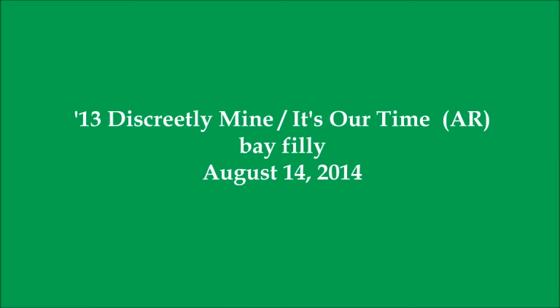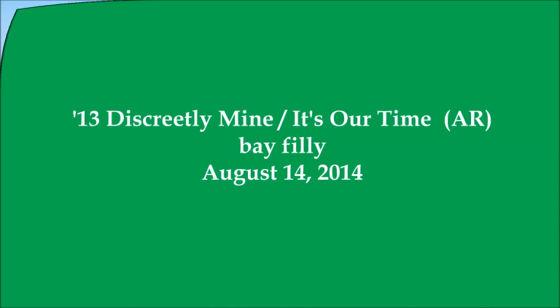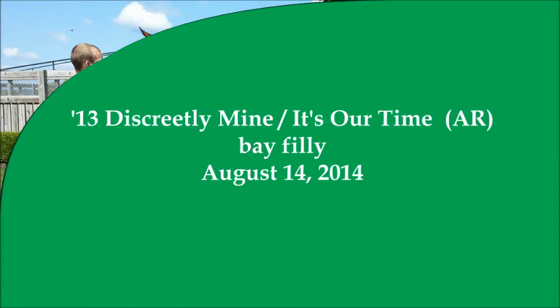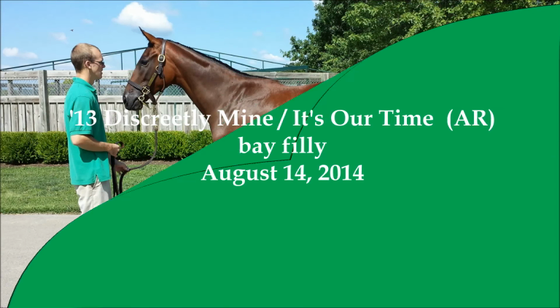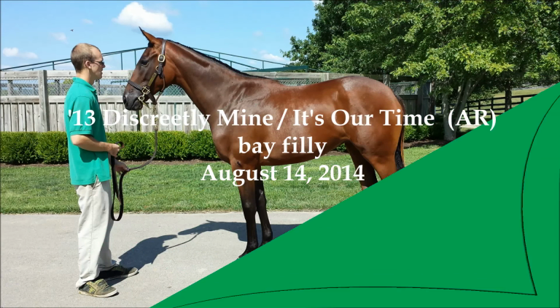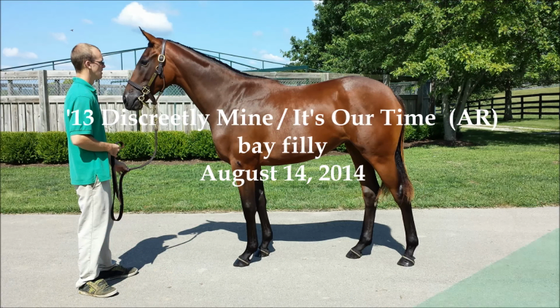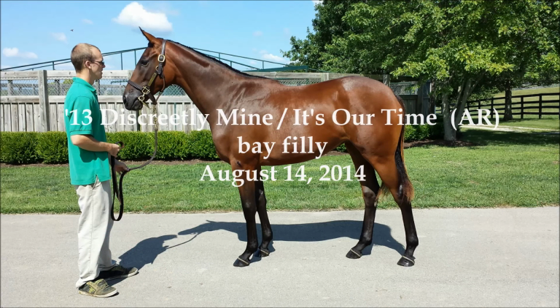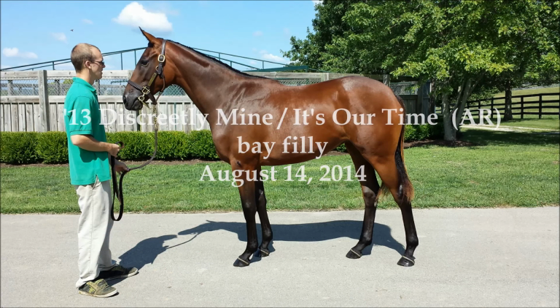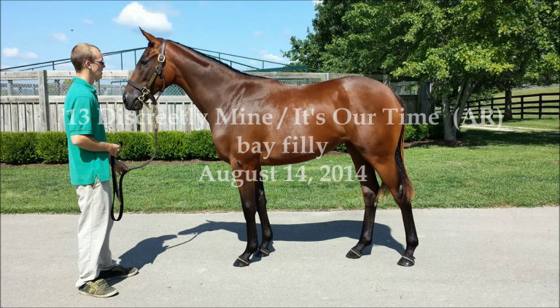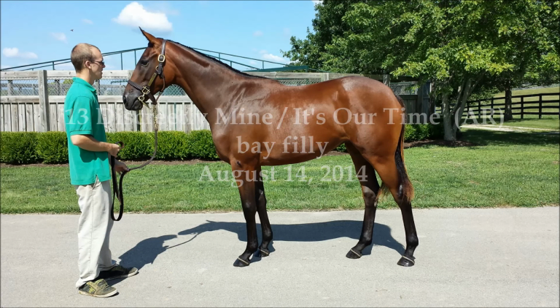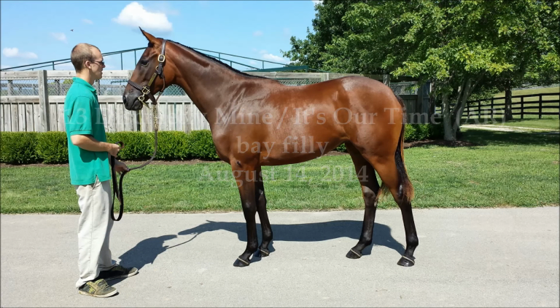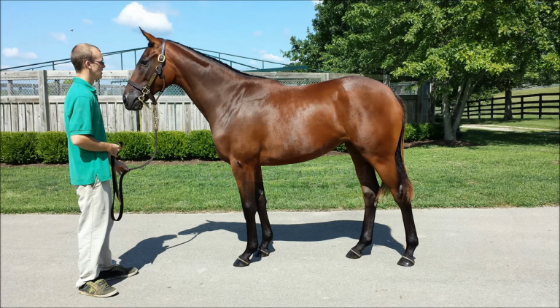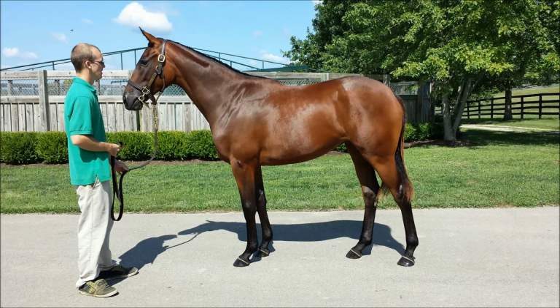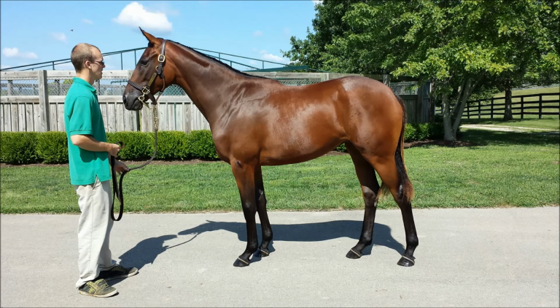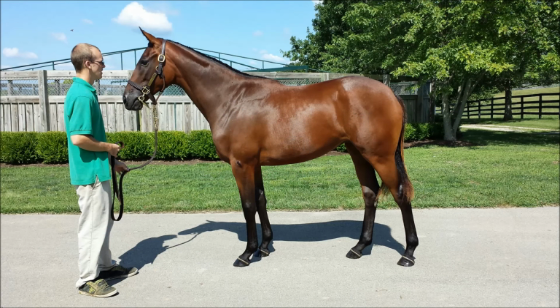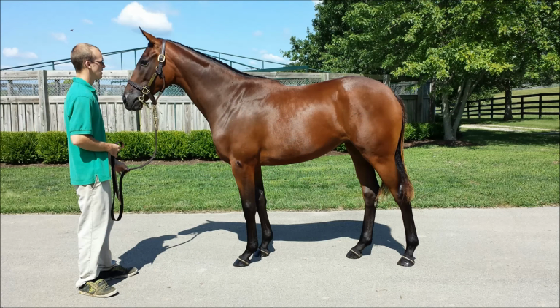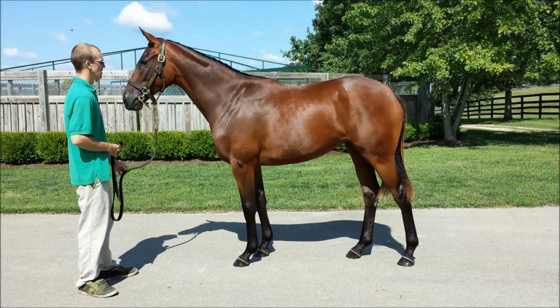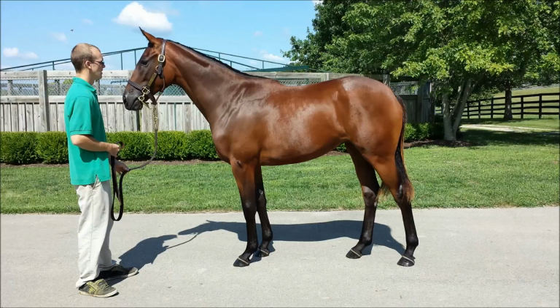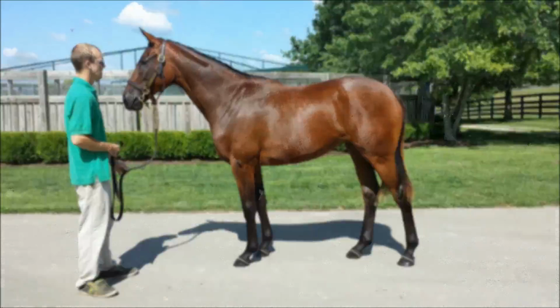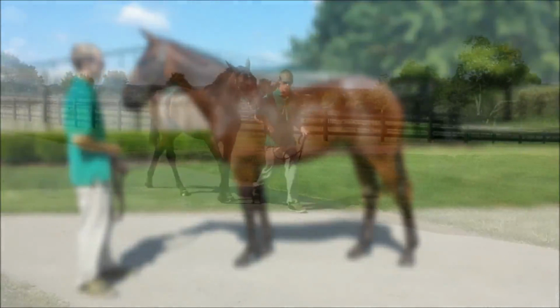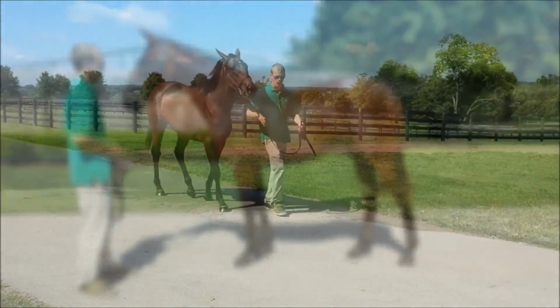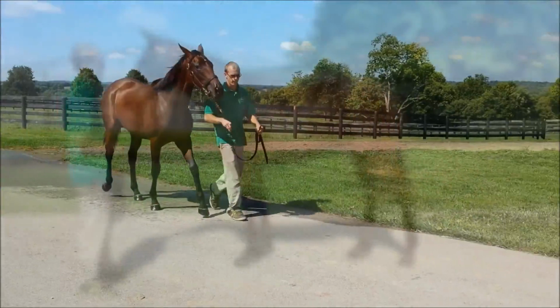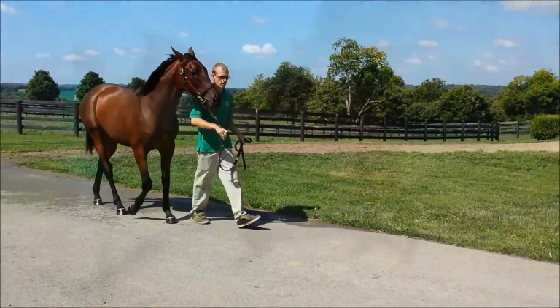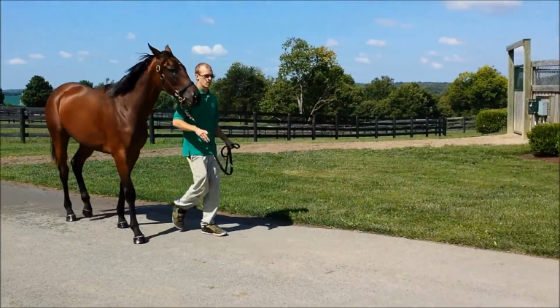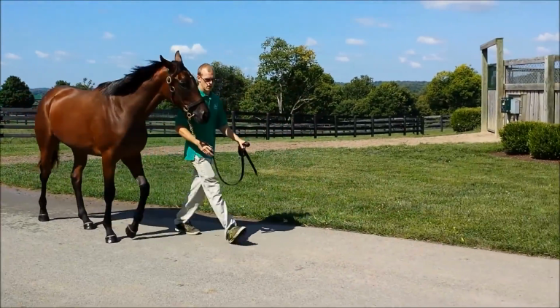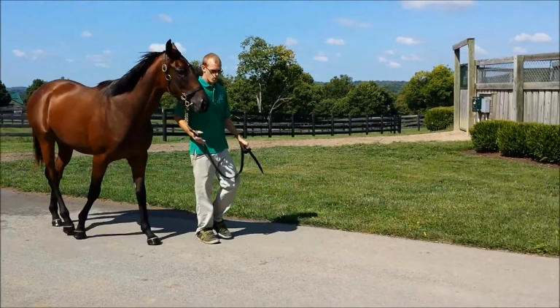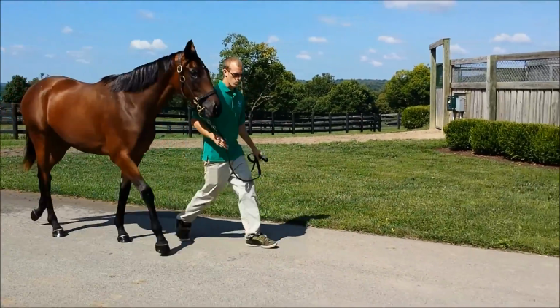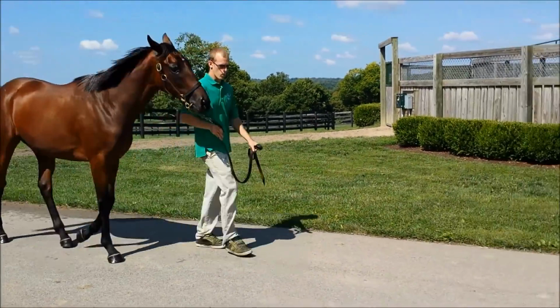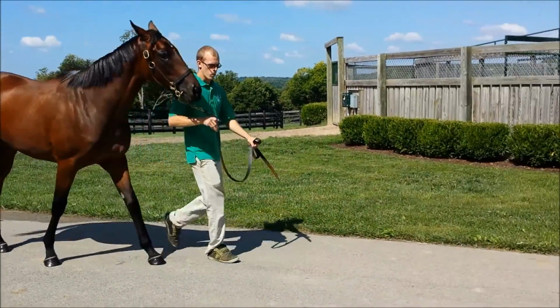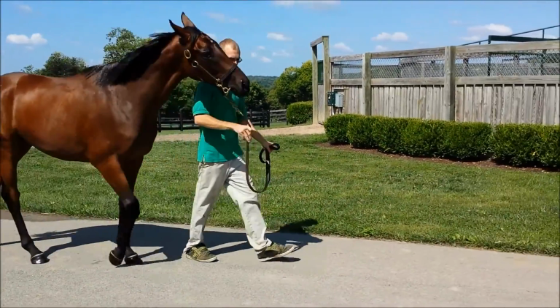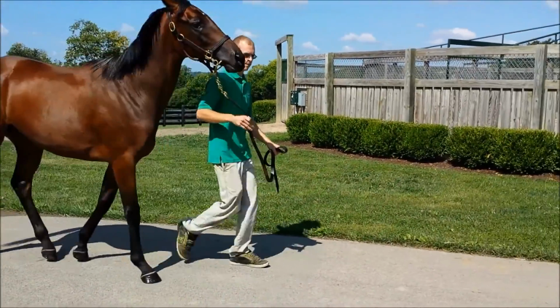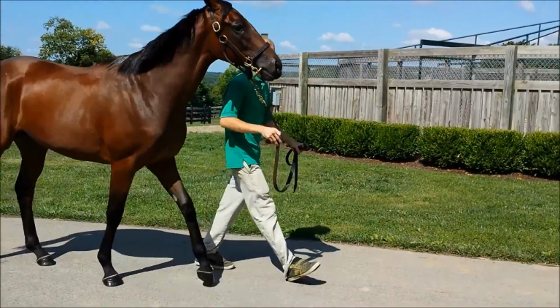To give you an idea of her schedule, right now she is being turned out around 7 p.m. in the evening and she comes back in around 7 a.m. to keep her coat from being sunburned.